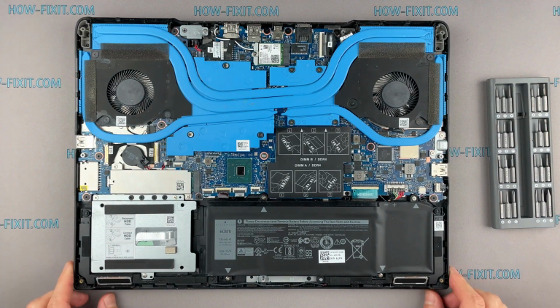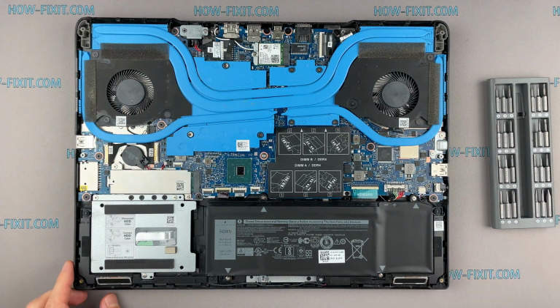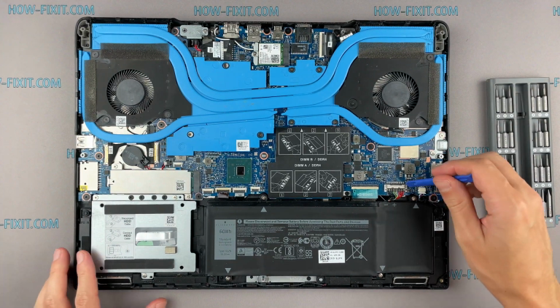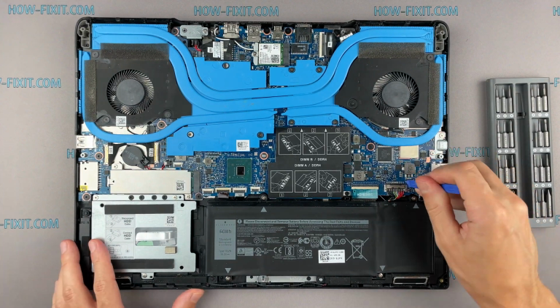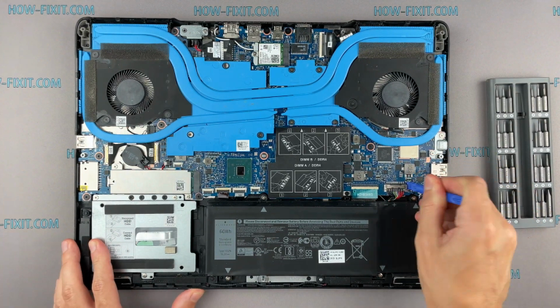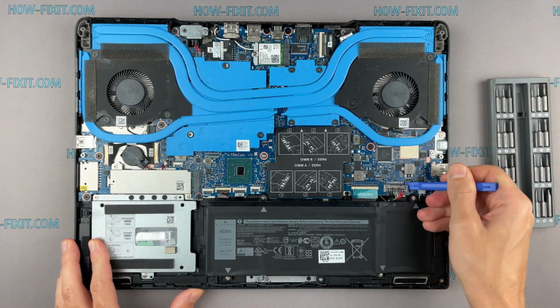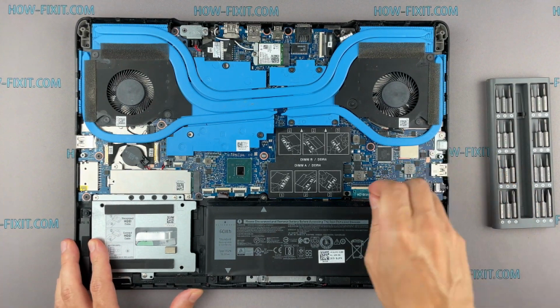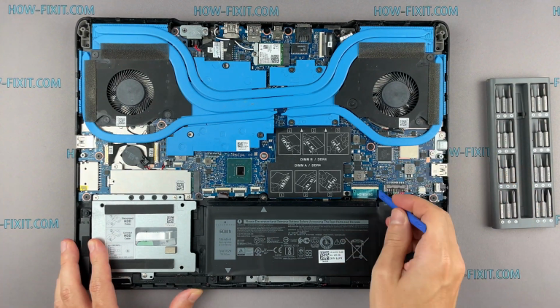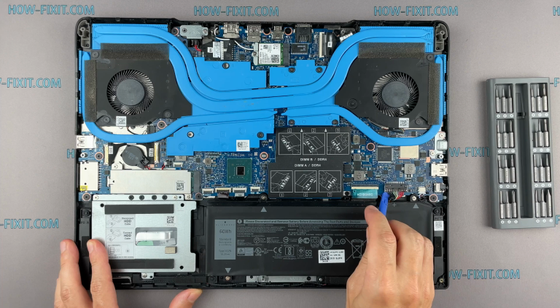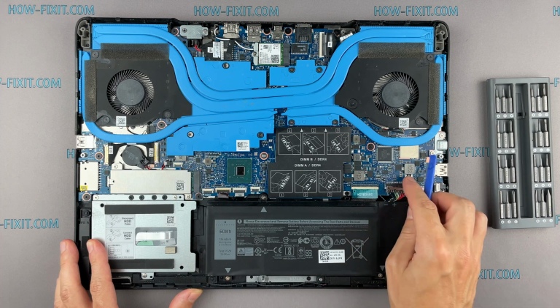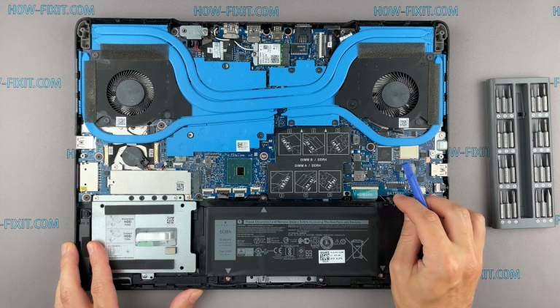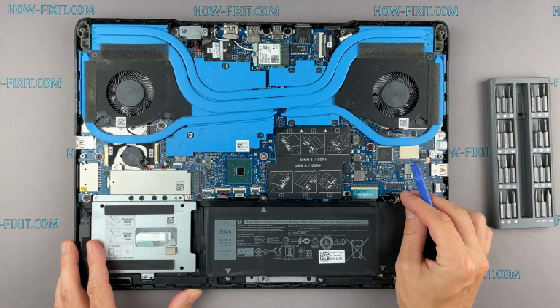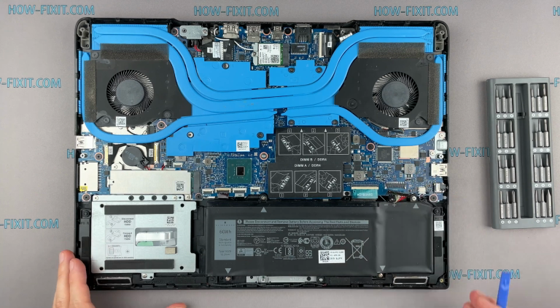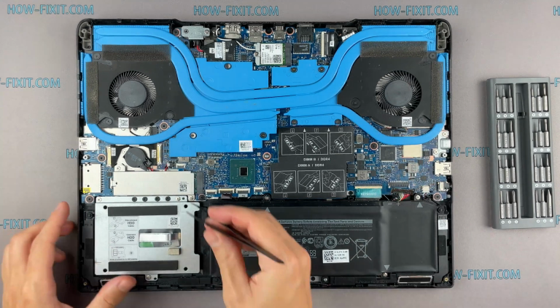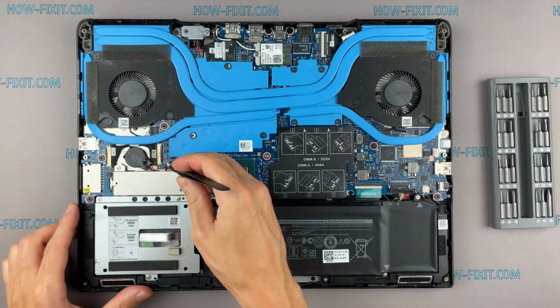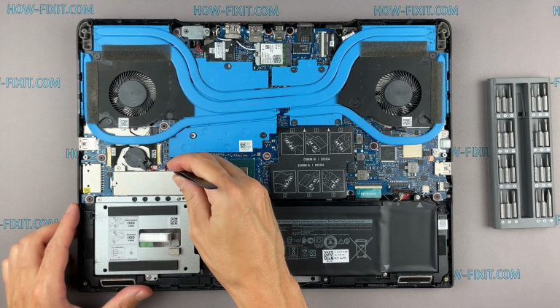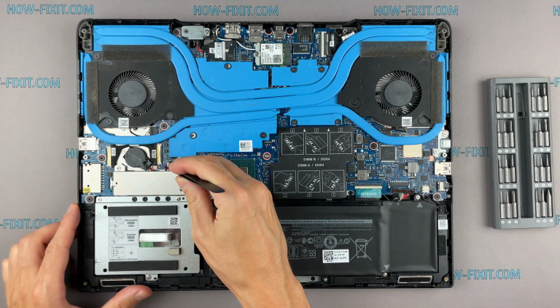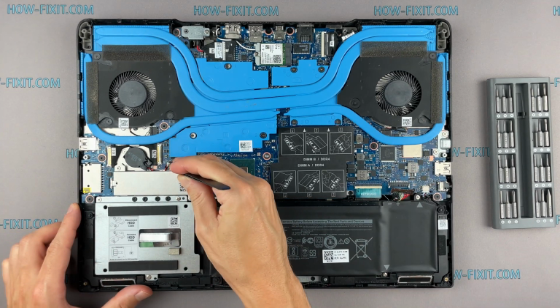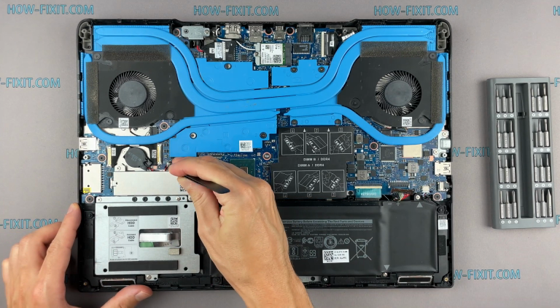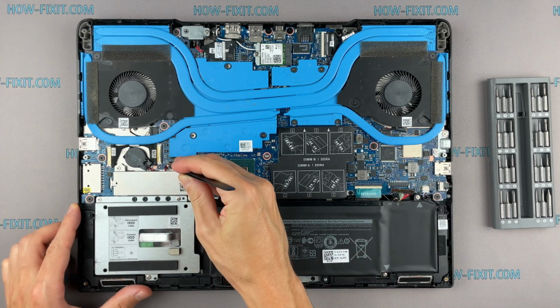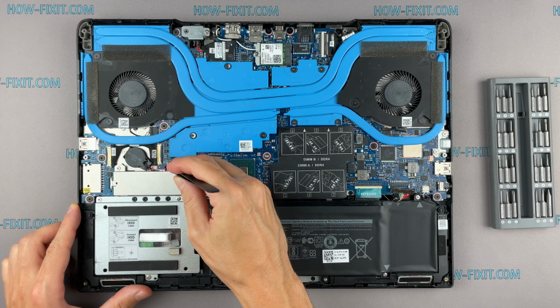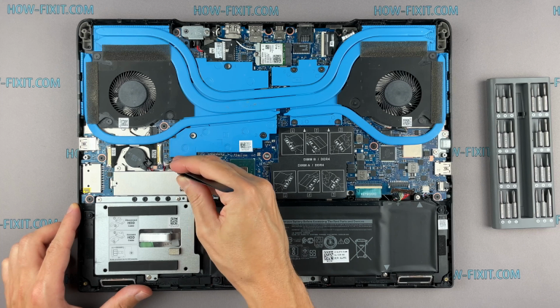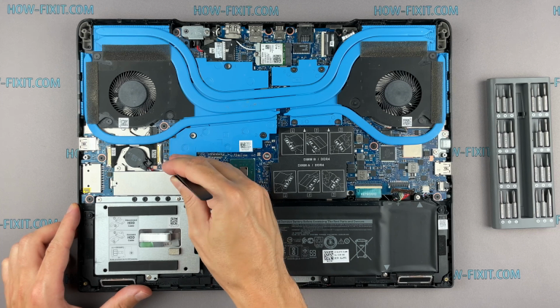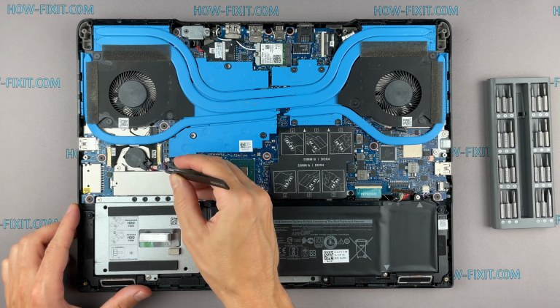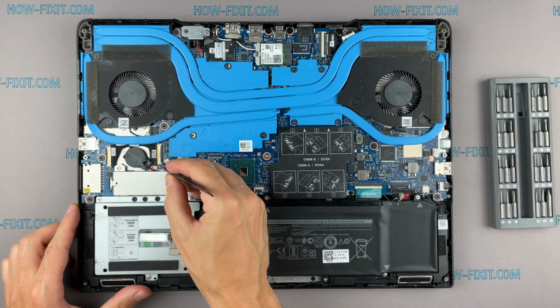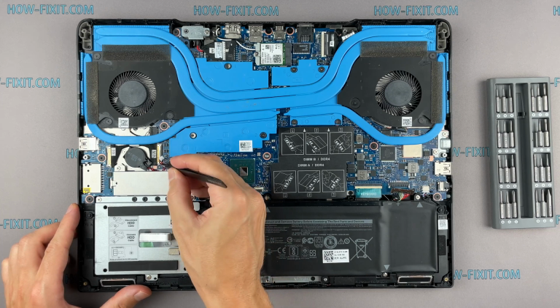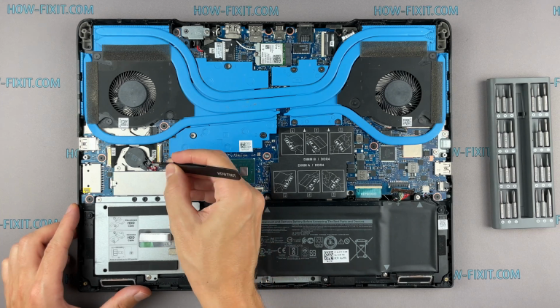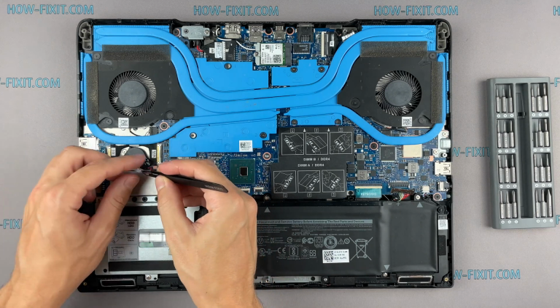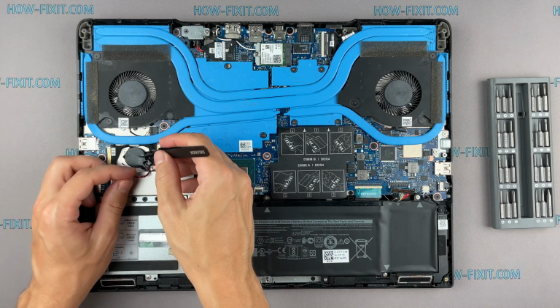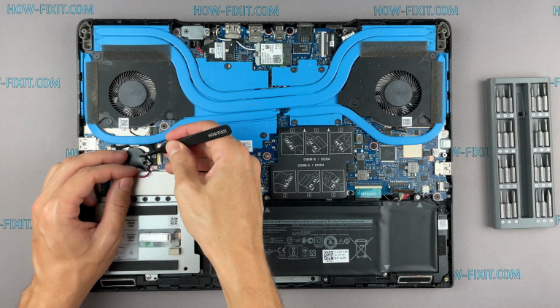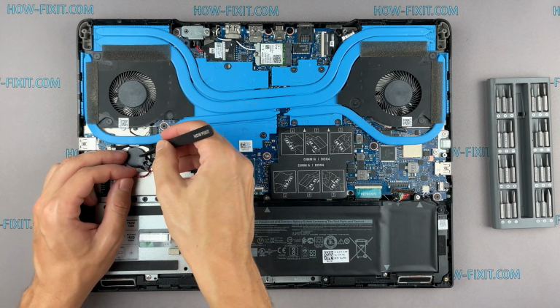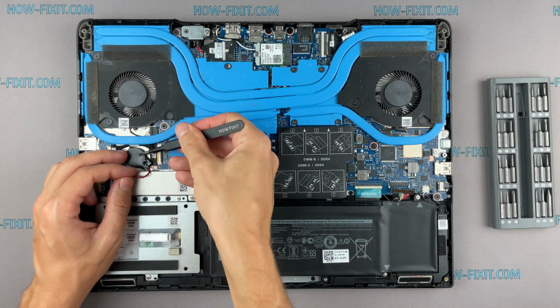To reset BIOS settings you need to disconnect the main battery and the battery that supports BIOS memory. Disconnect the BIOS battery for a couple of minutes. This will help reset the BIOS to factory settings.